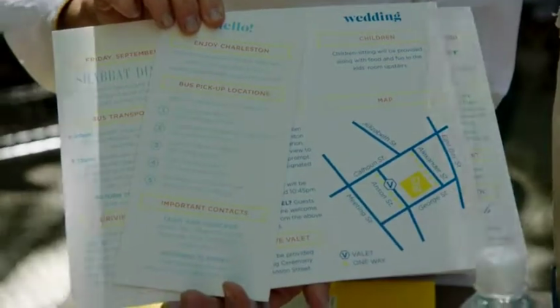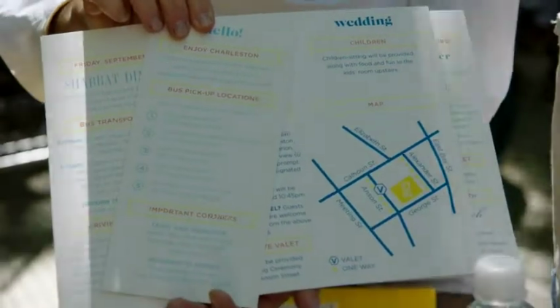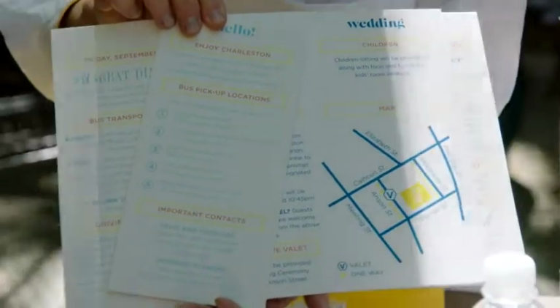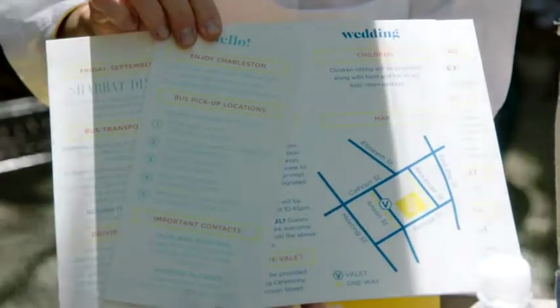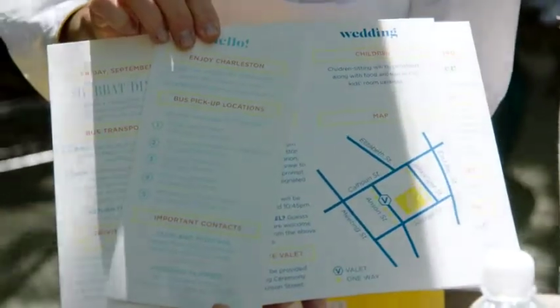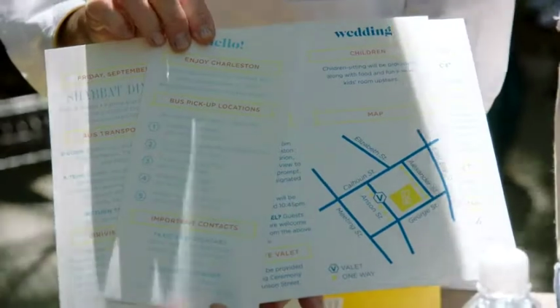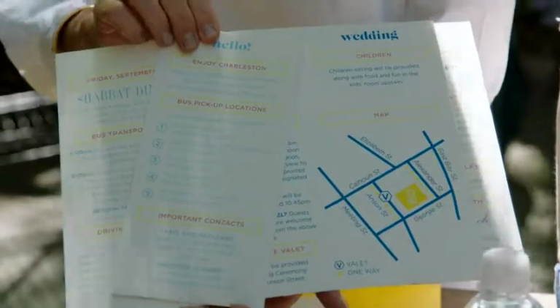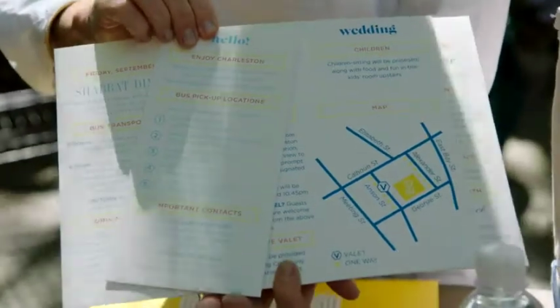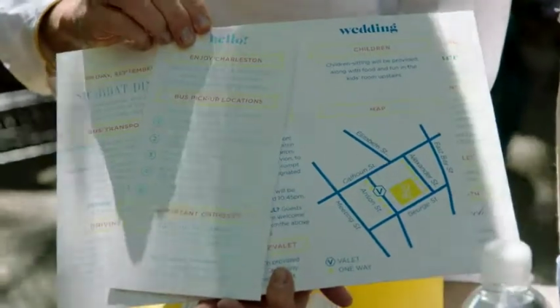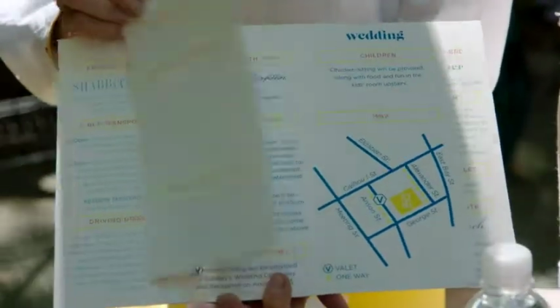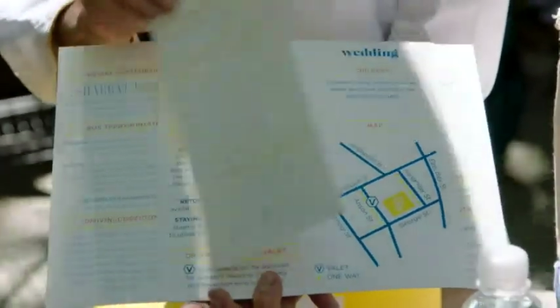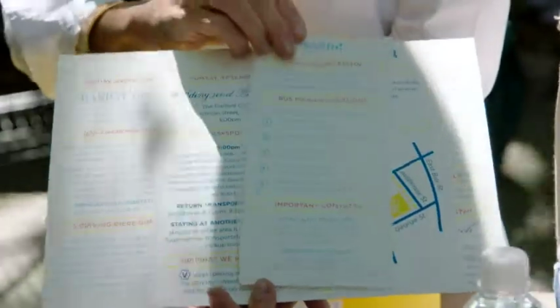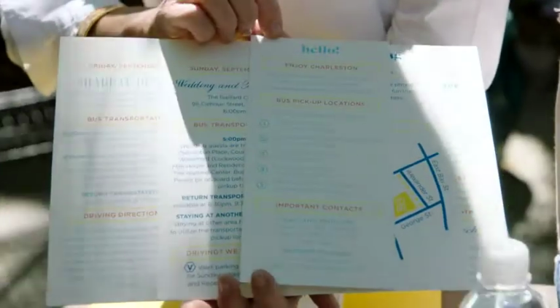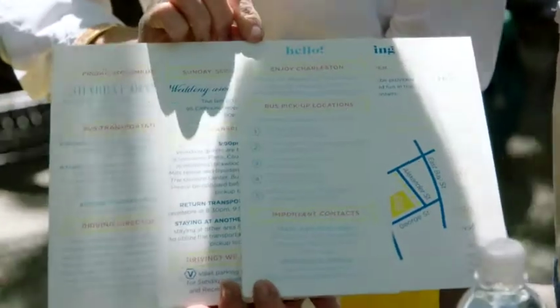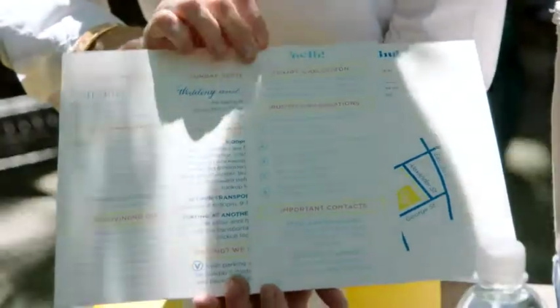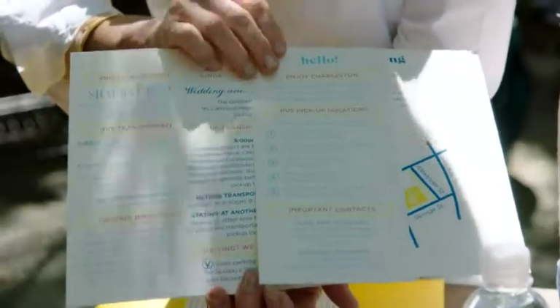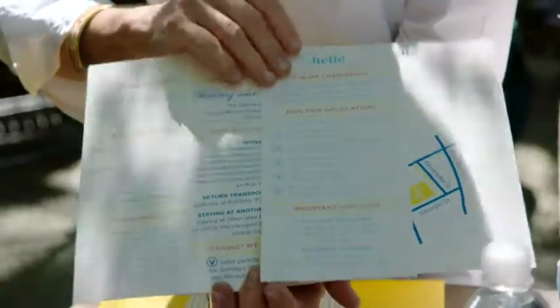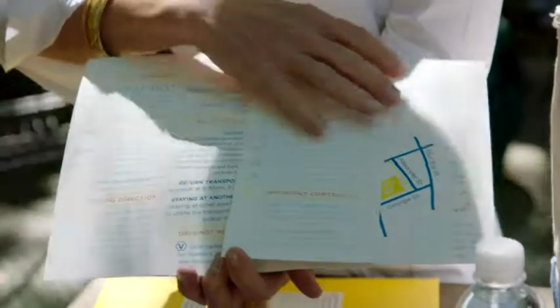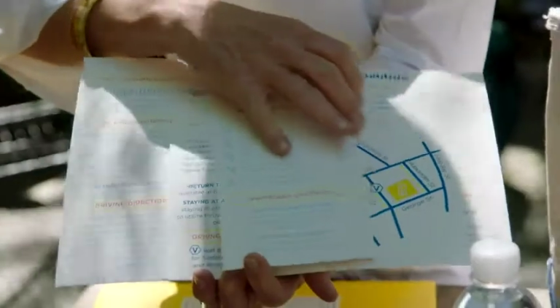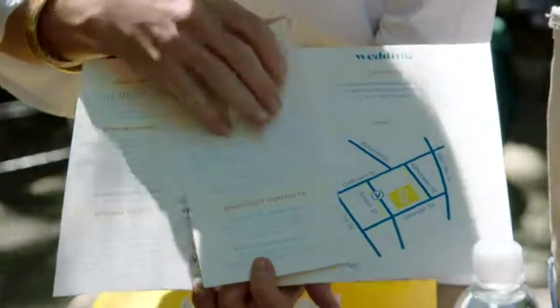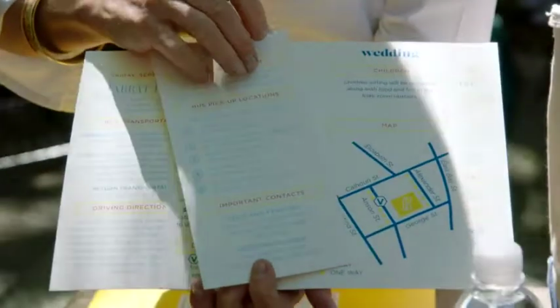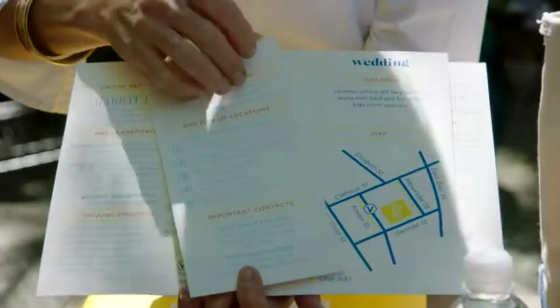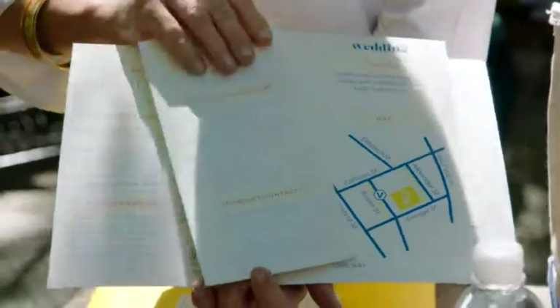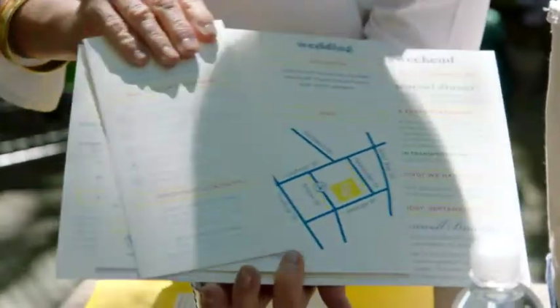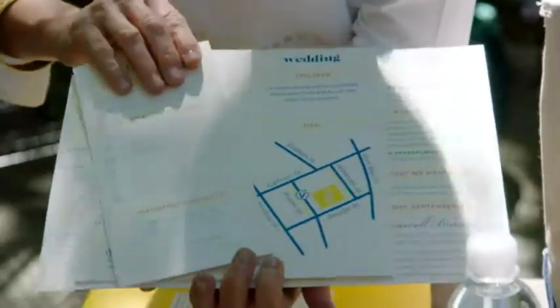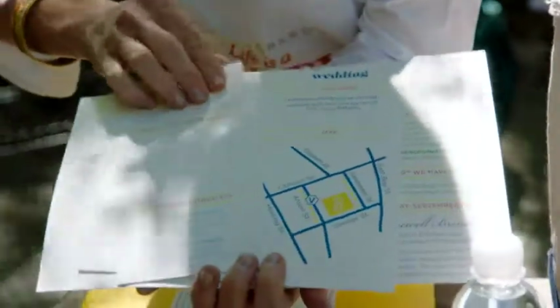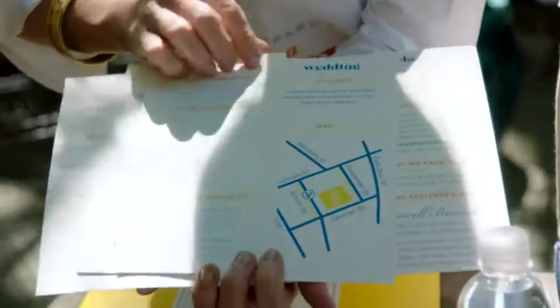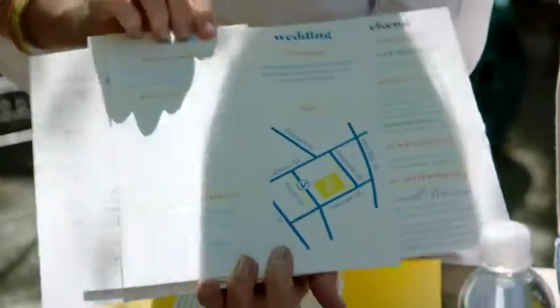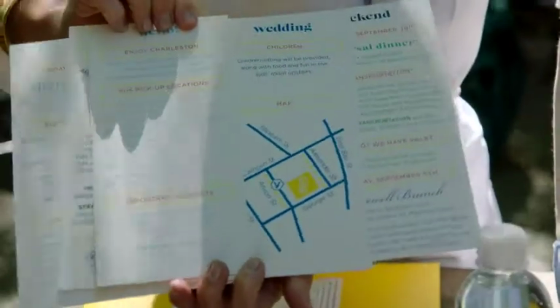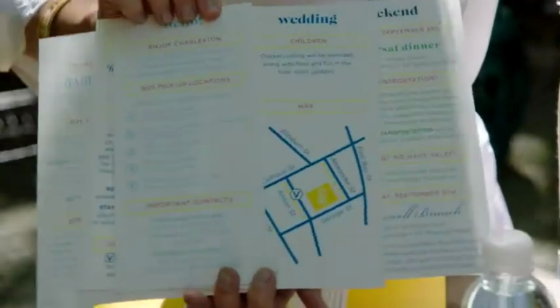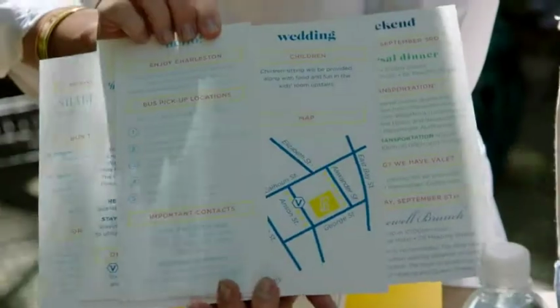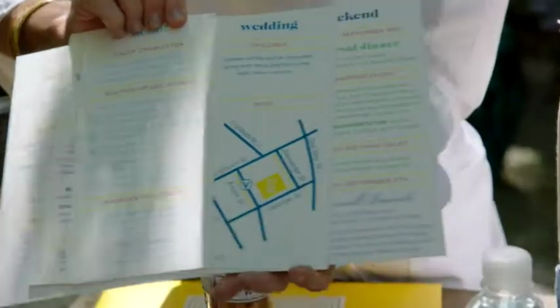Their wedding weekend accommodations, bus schedule, a trolley pickup time for the ceremony and for the wedding. We try to give all the guests as much information as we possibly can, because the more your guests know and understand, the happier they're going to be.